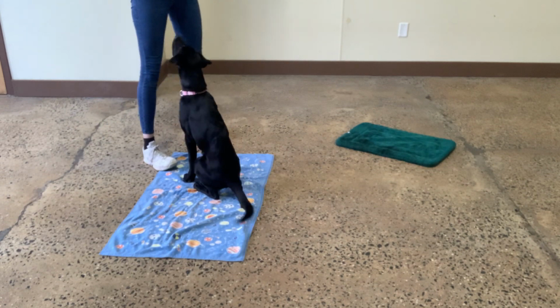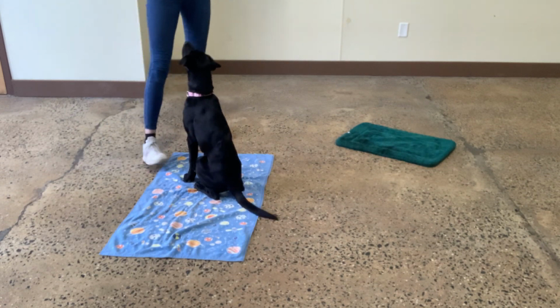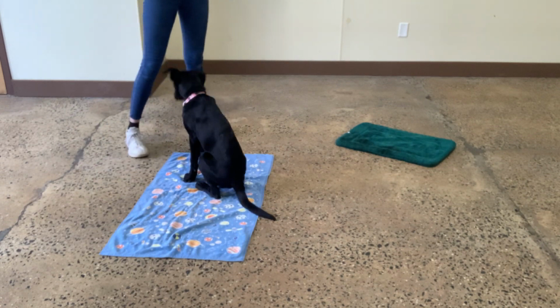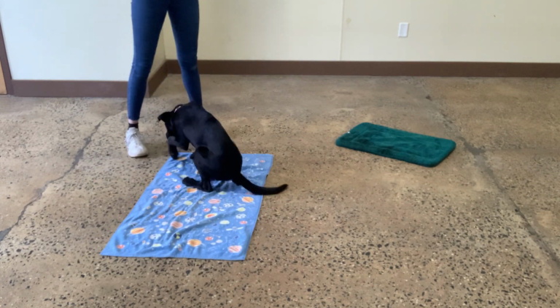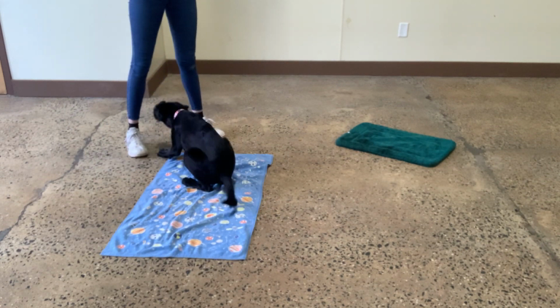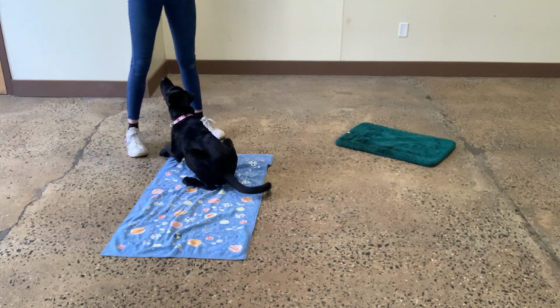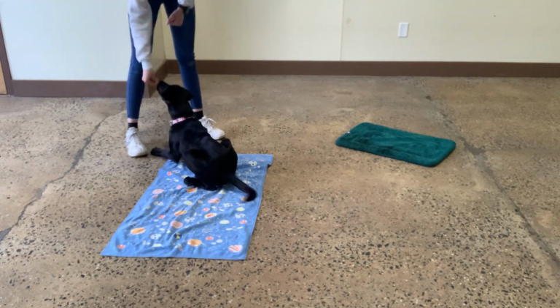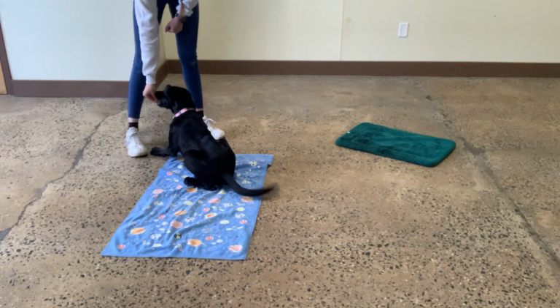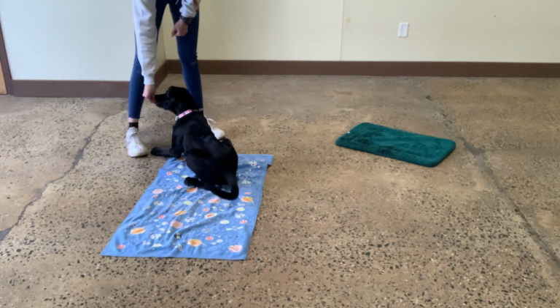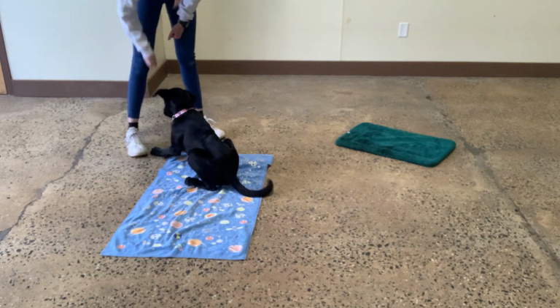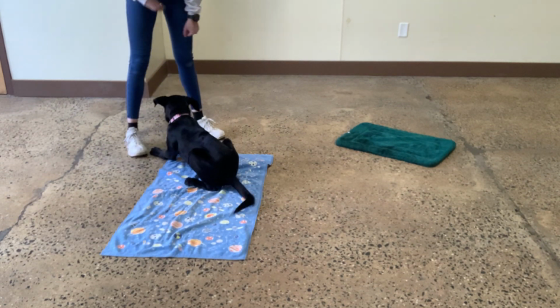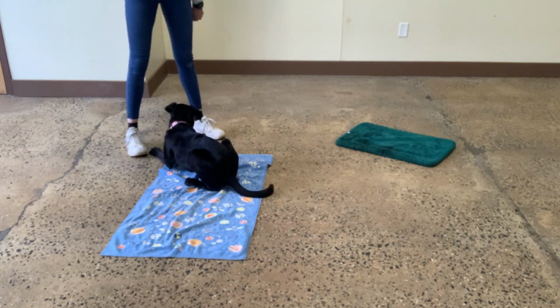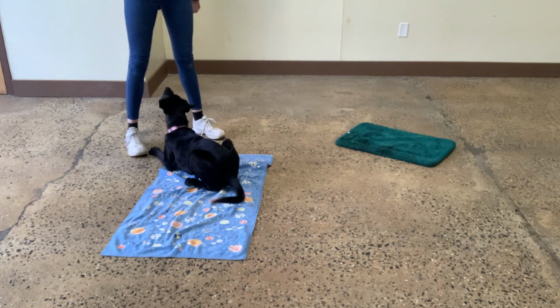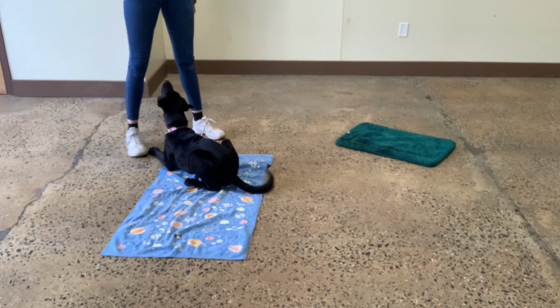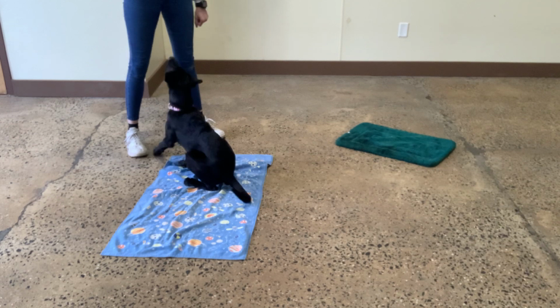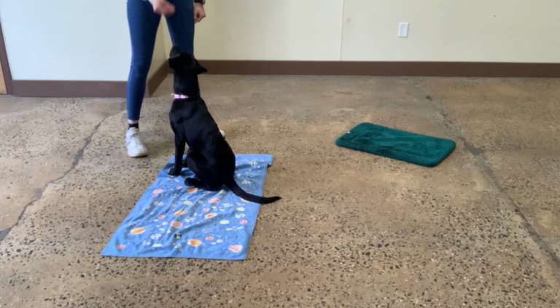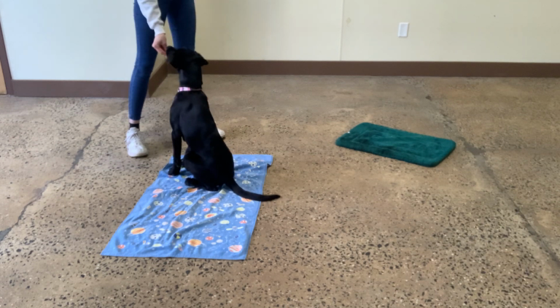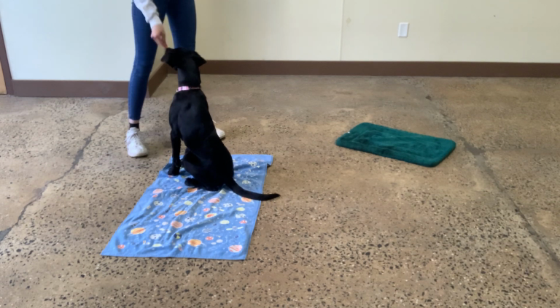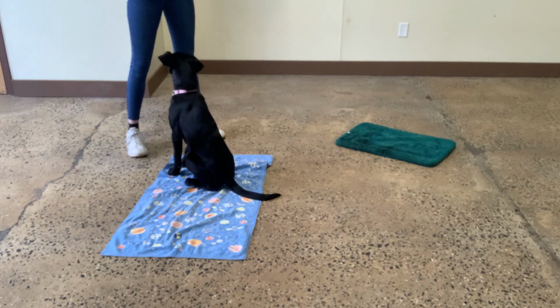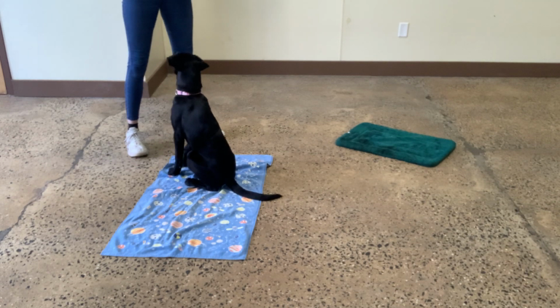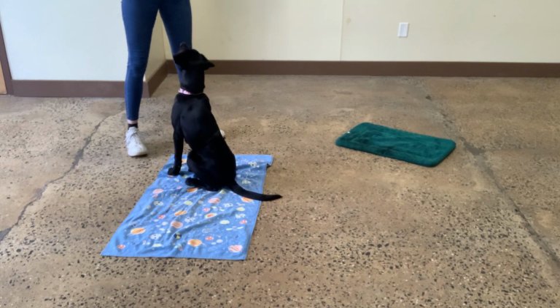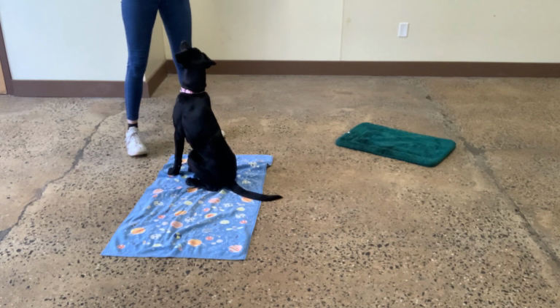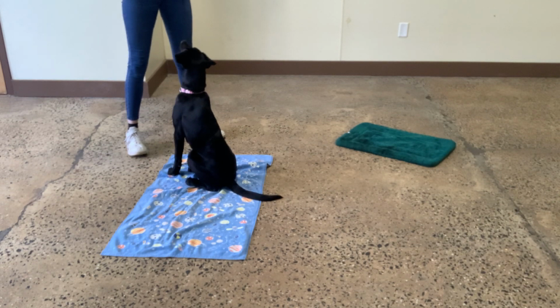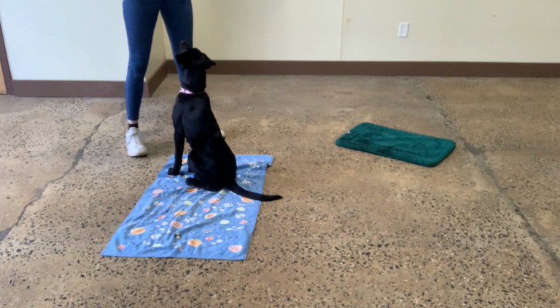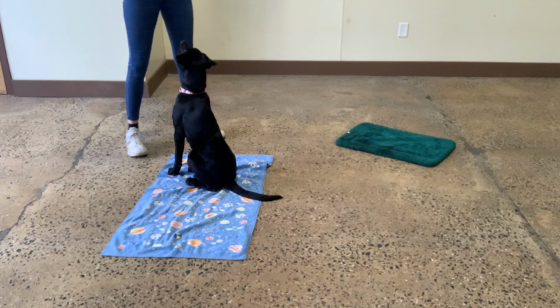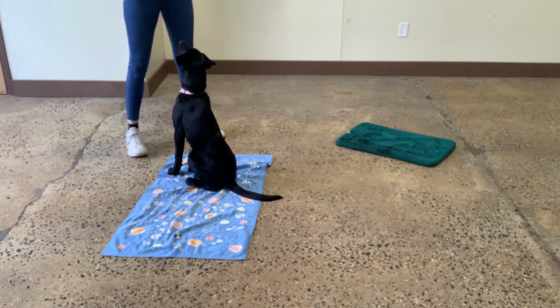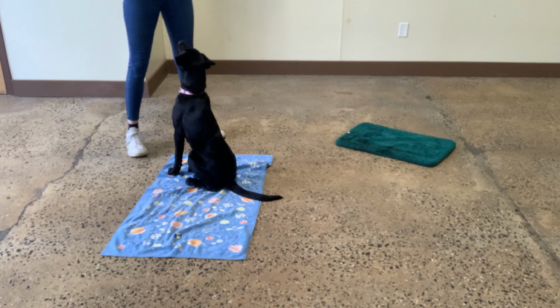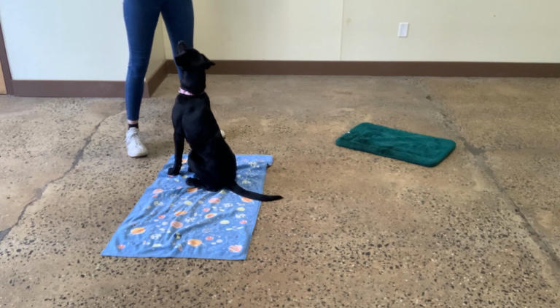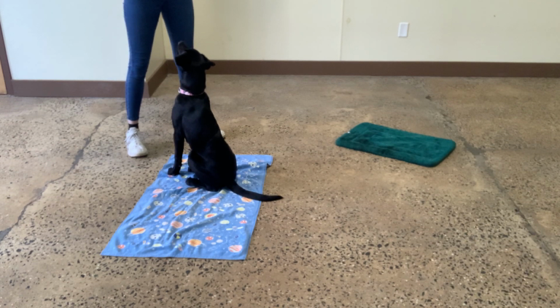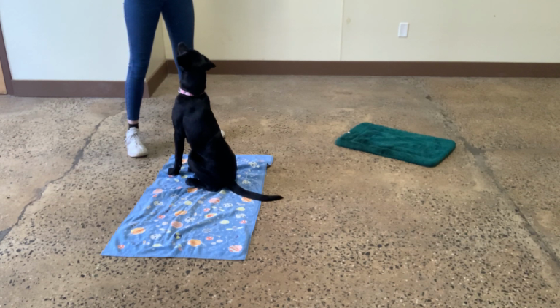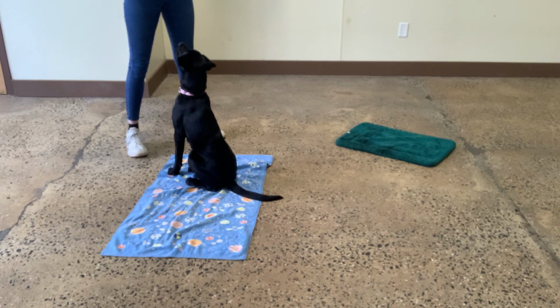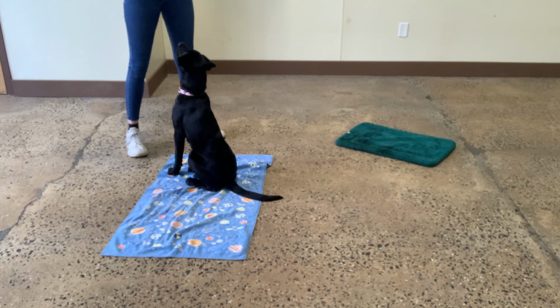Down. Yes. Excellent. Sit. Yes. Good, Zoe. Awesome. Down.